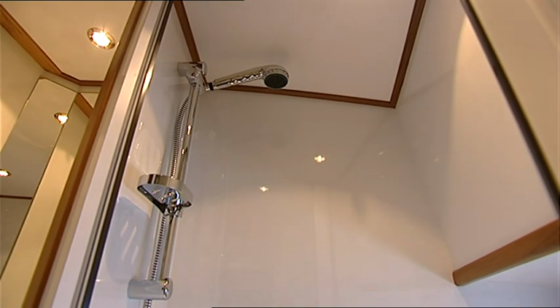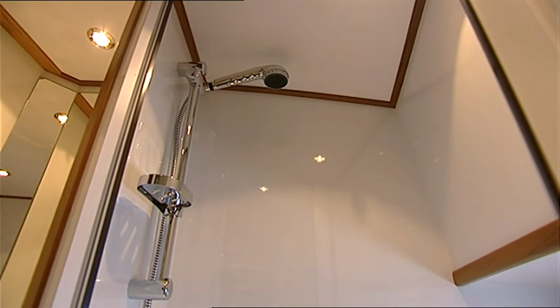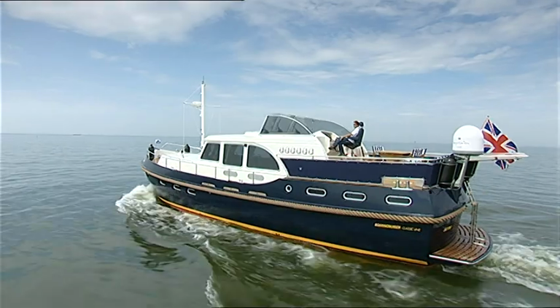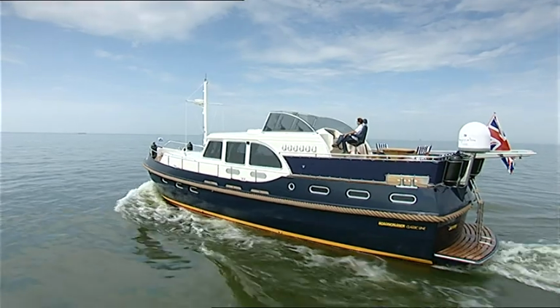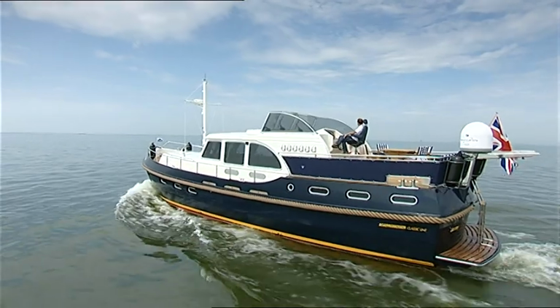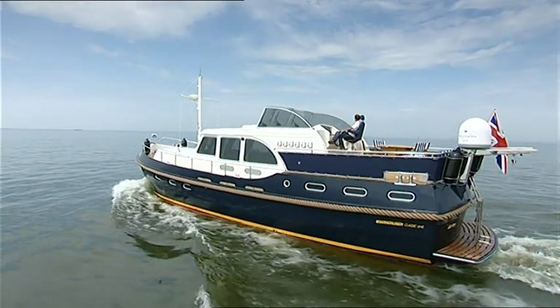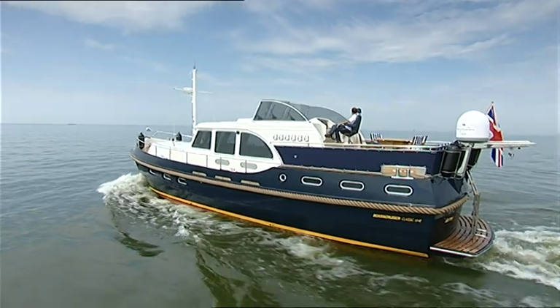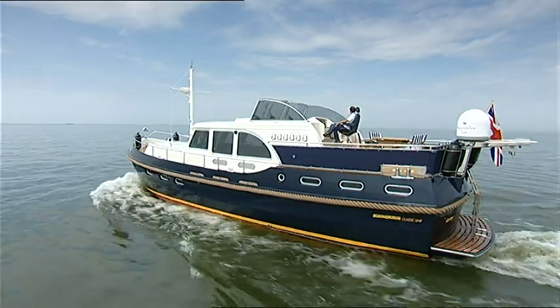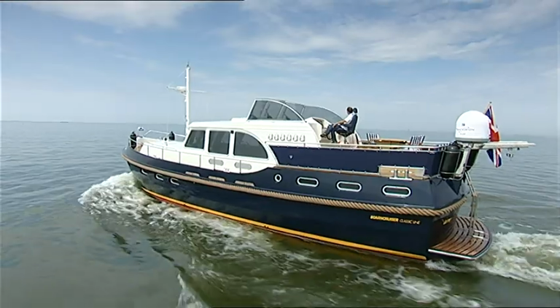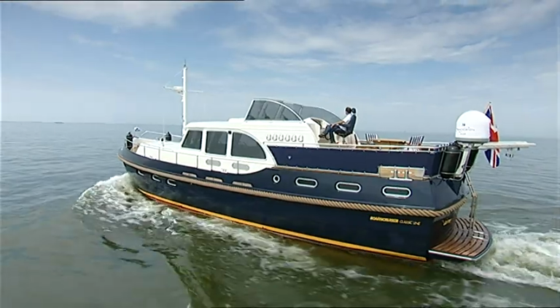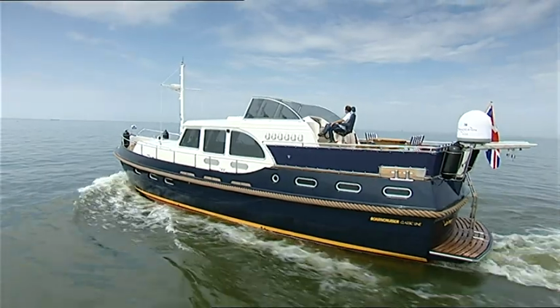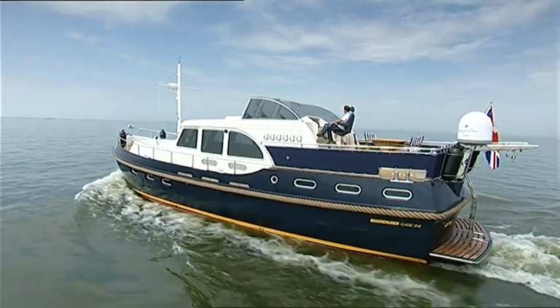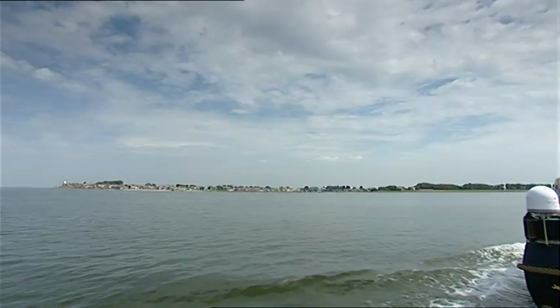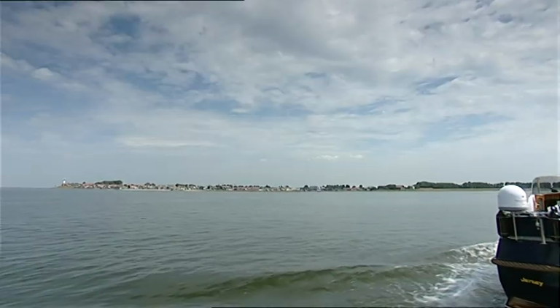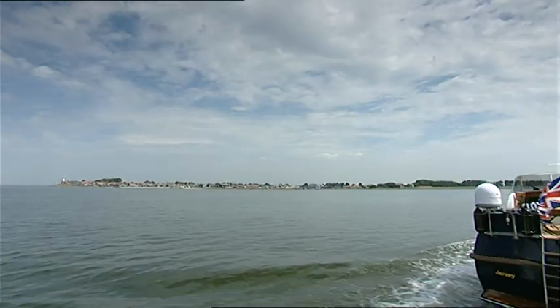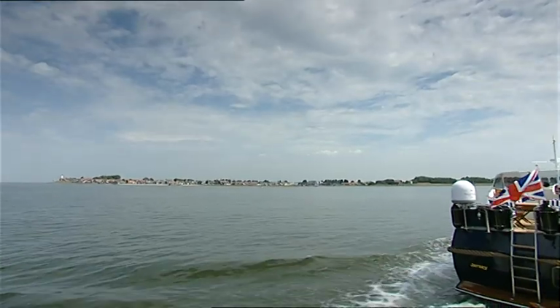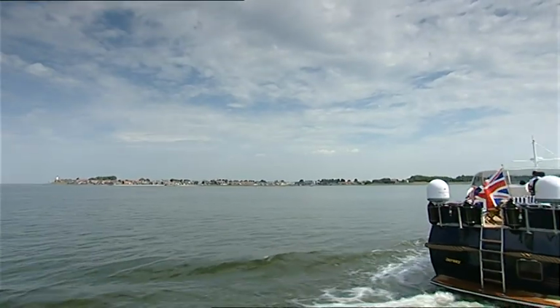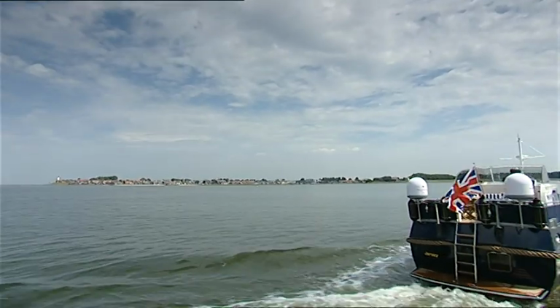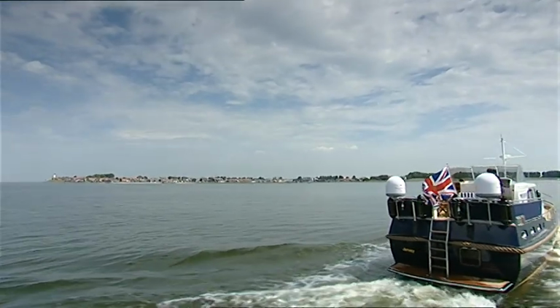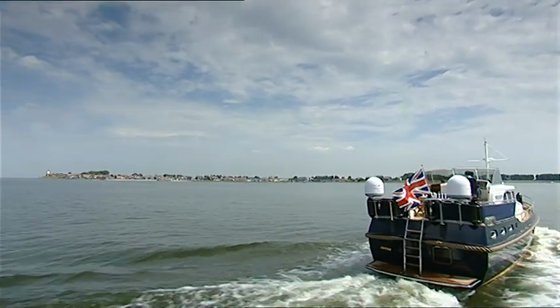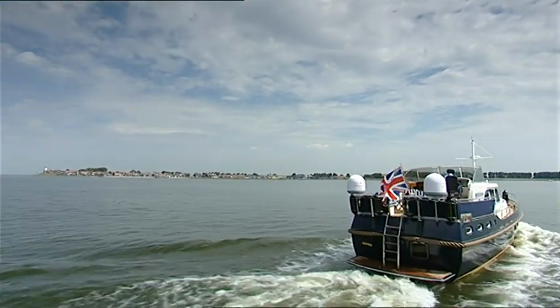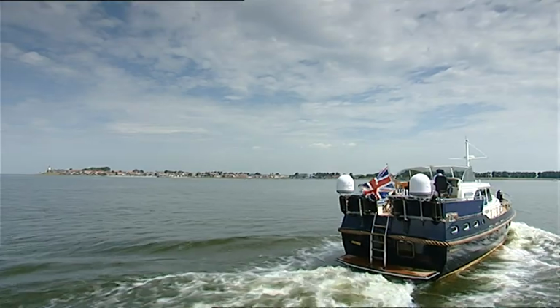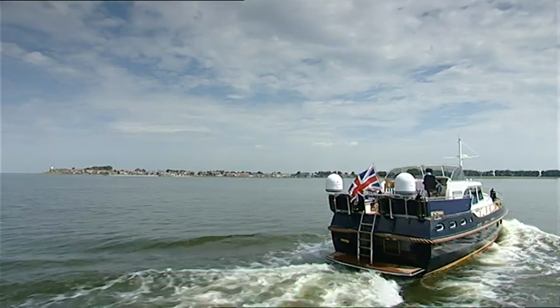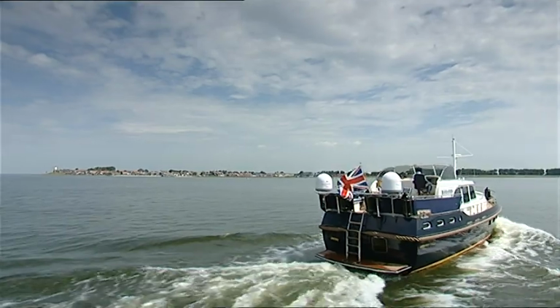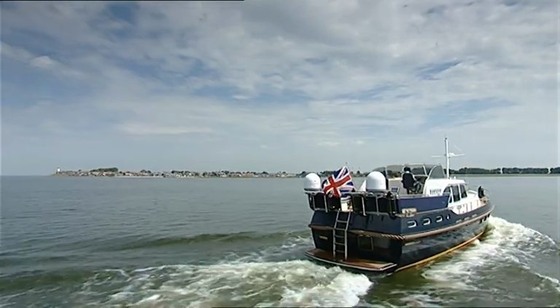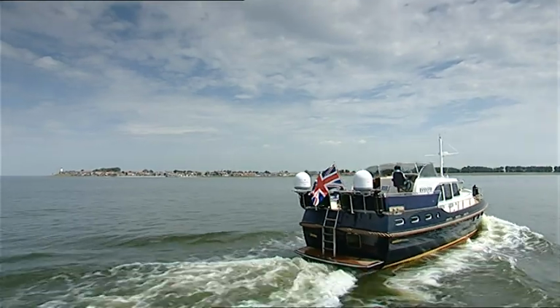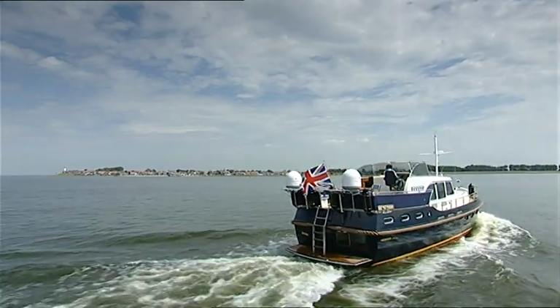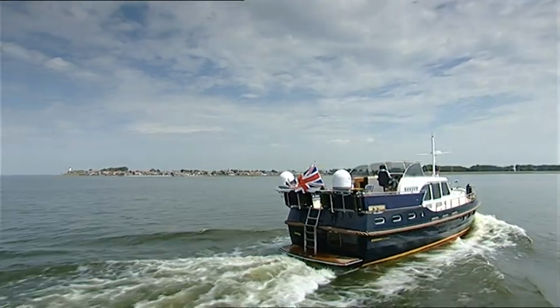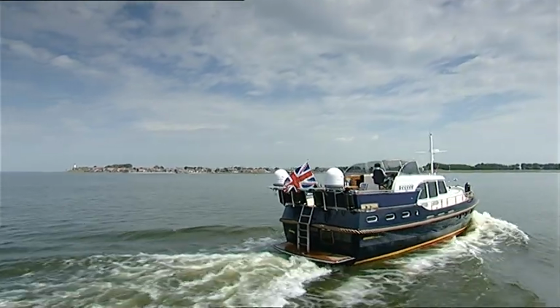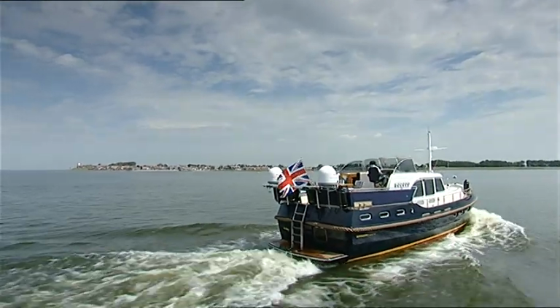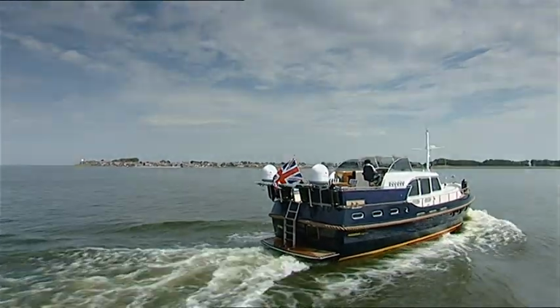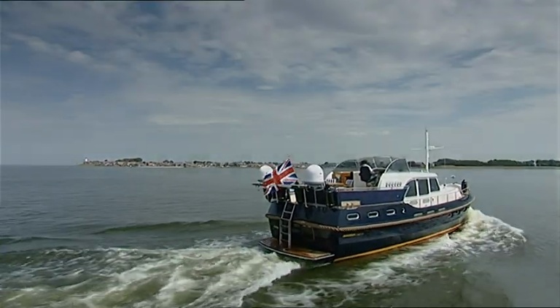In a word, the Bourne Cruiser 55 Classic is fully seaworthy, easy to handle and comfortably appointed. Peace, quiet and beauty — perfectly combined.